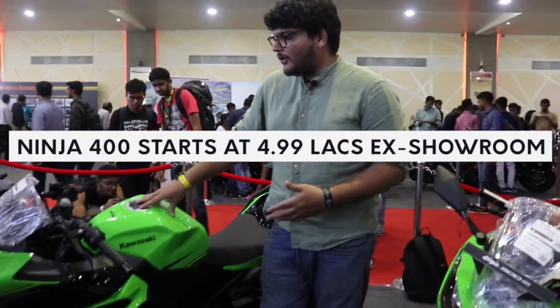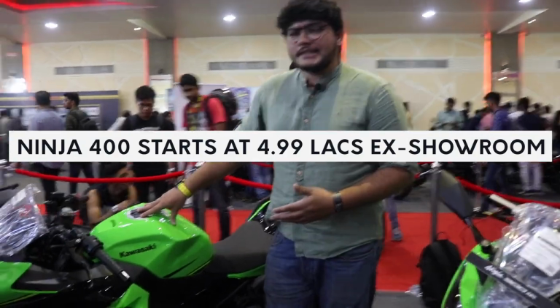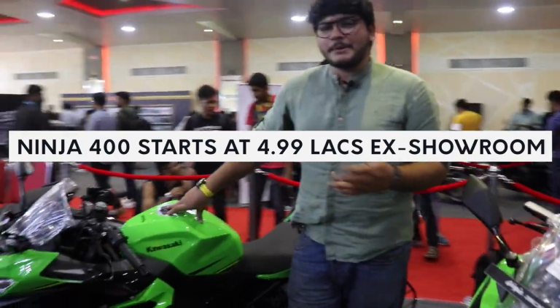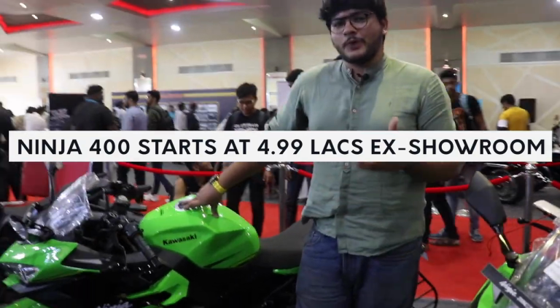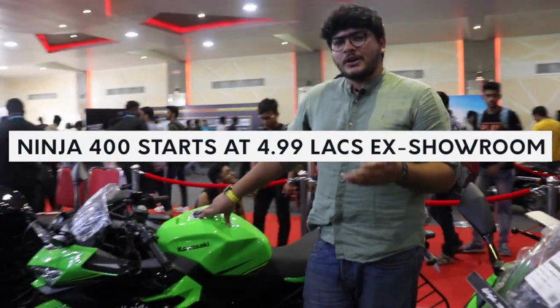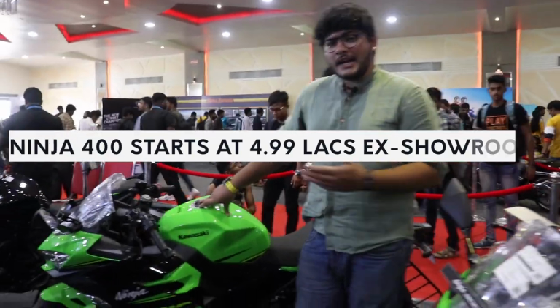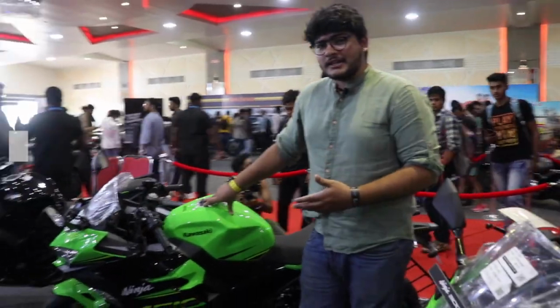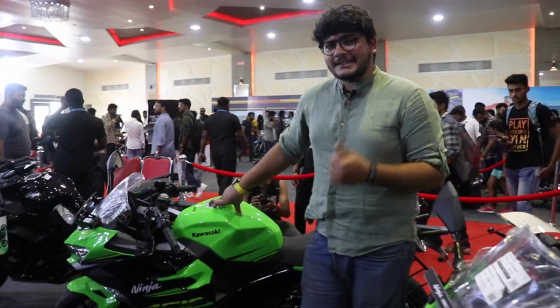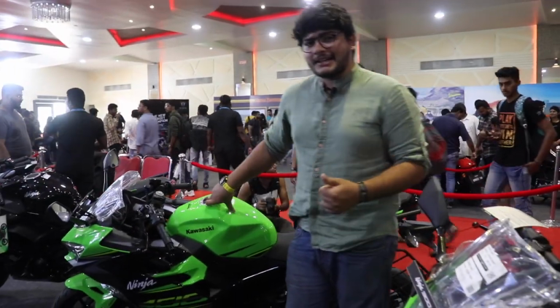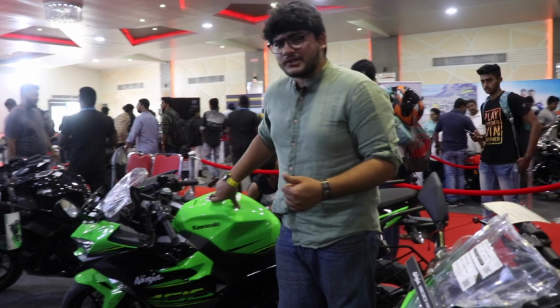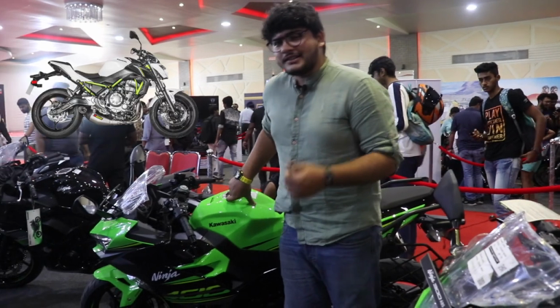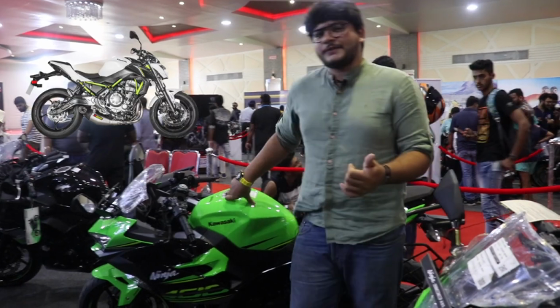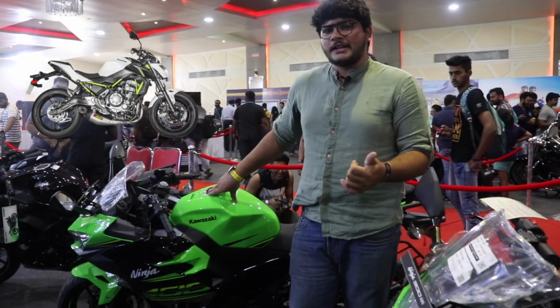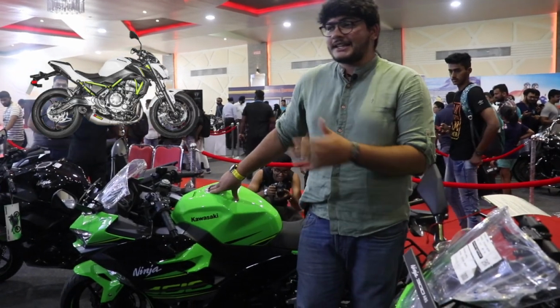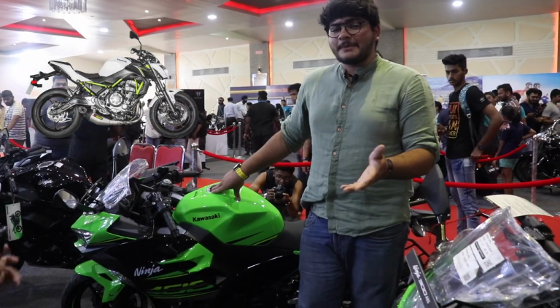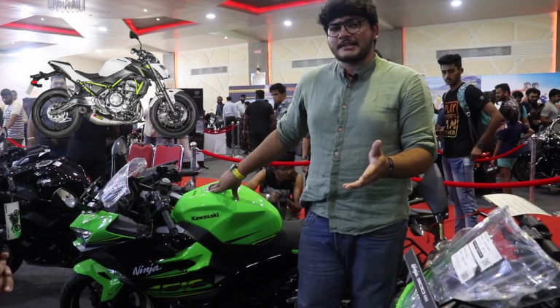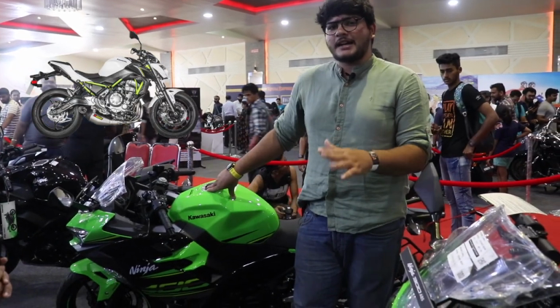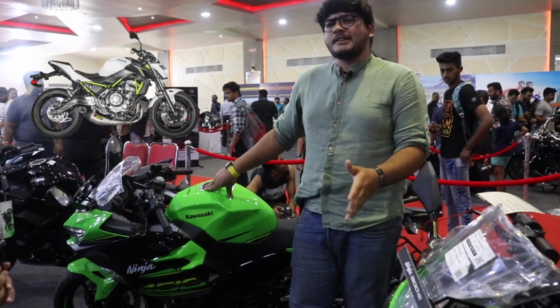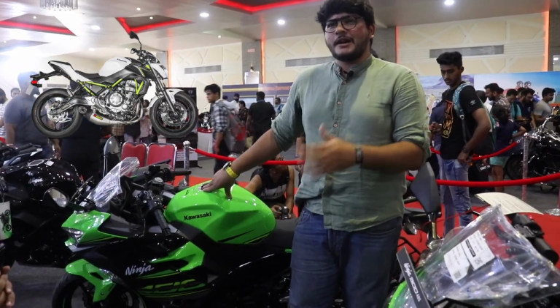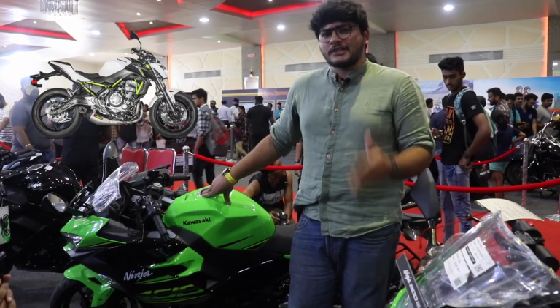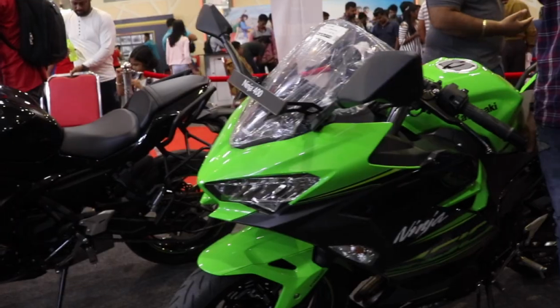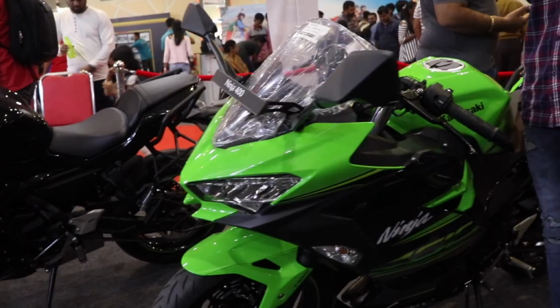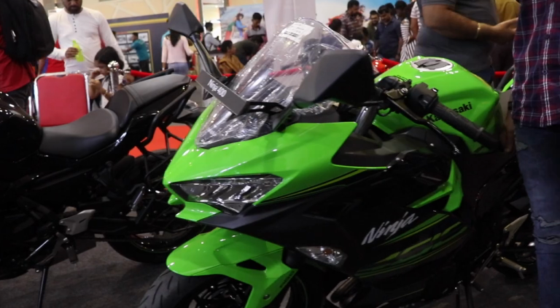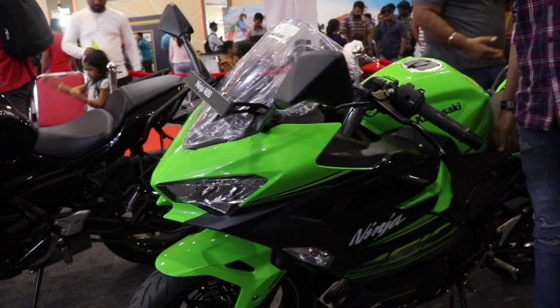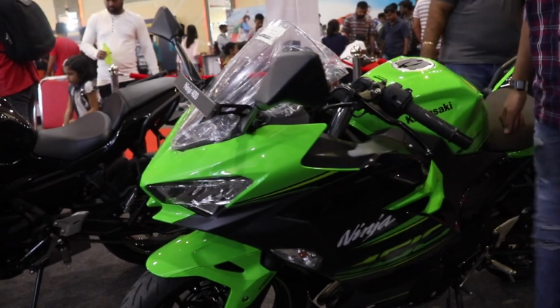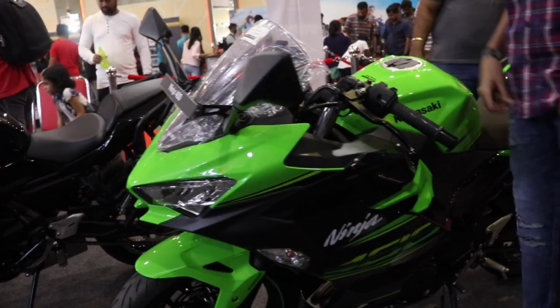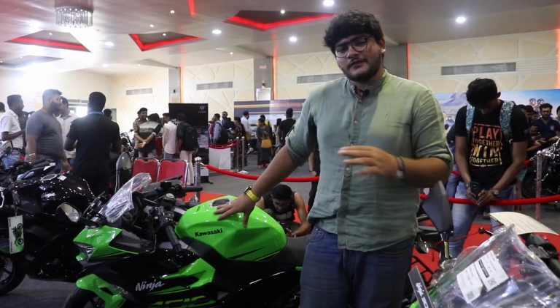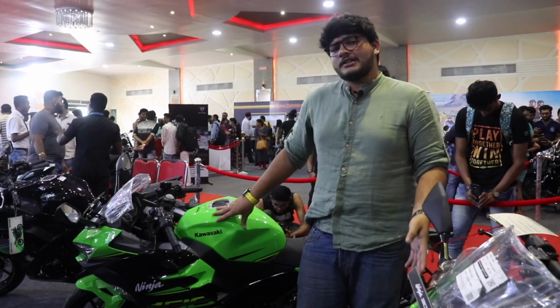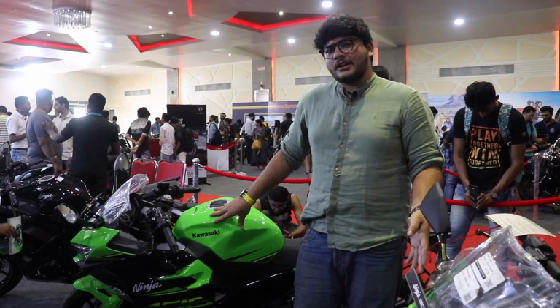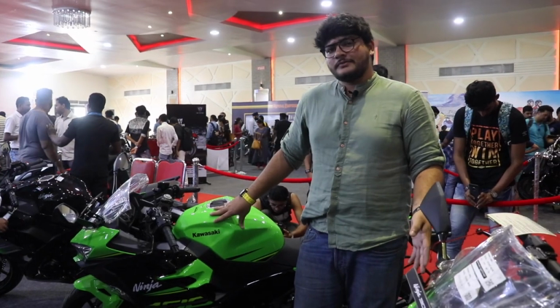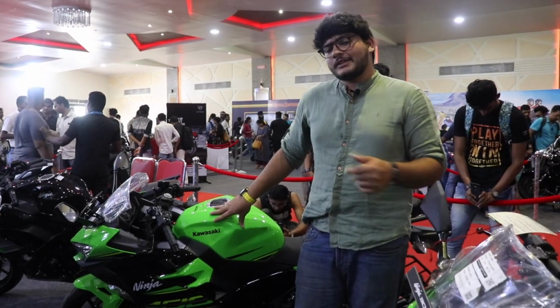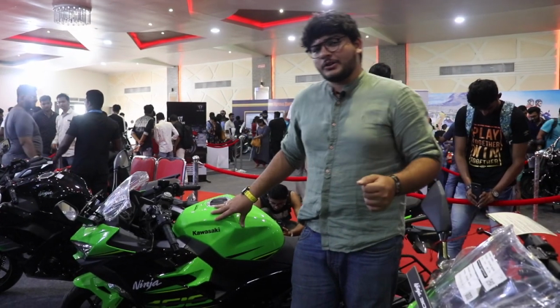Now, it's a 400cc and people will object to this because the naked version — the 650 — is in the same price range but has 20 to 30 horsepower more. So what makes this different from the Ninja 300? Let me show you.